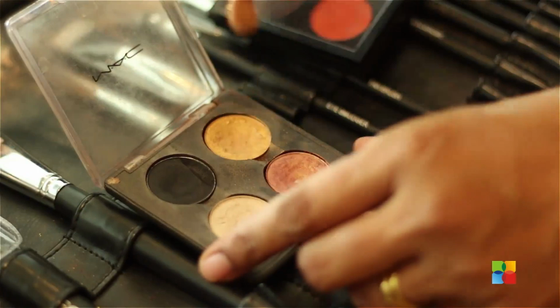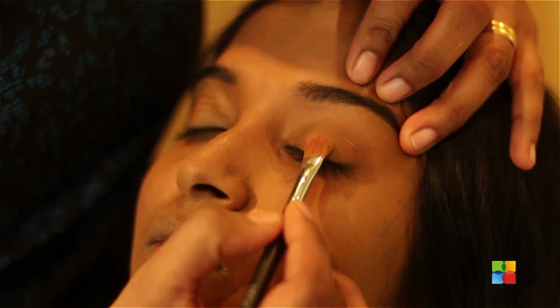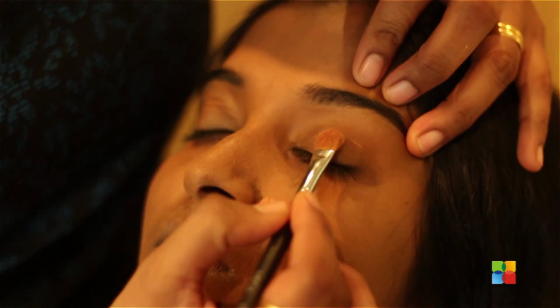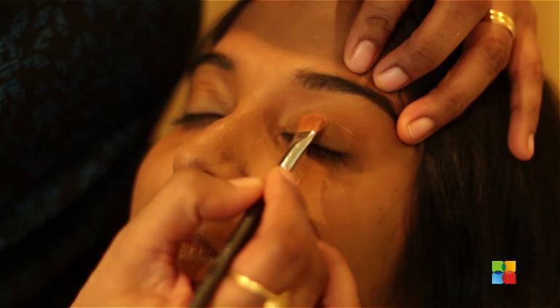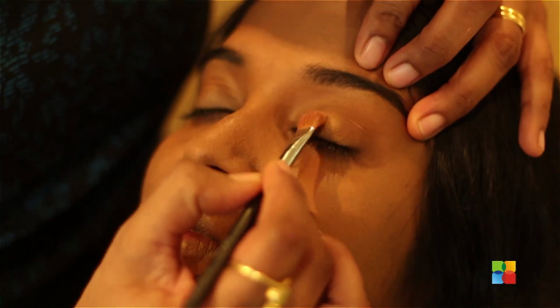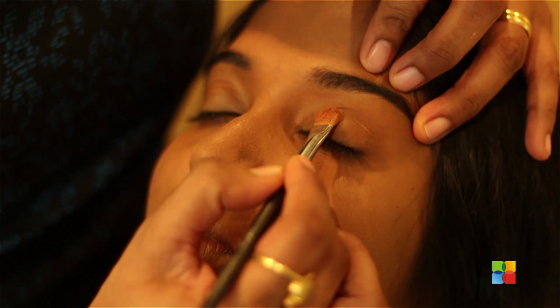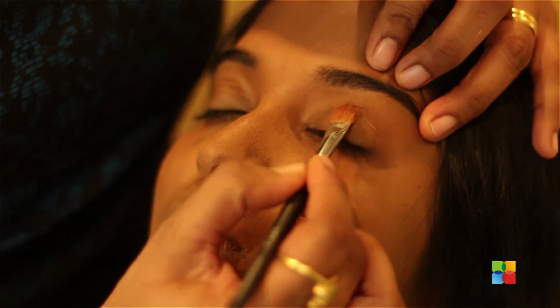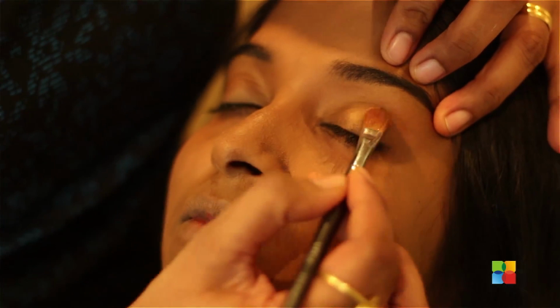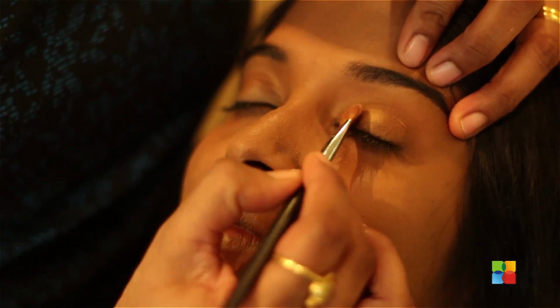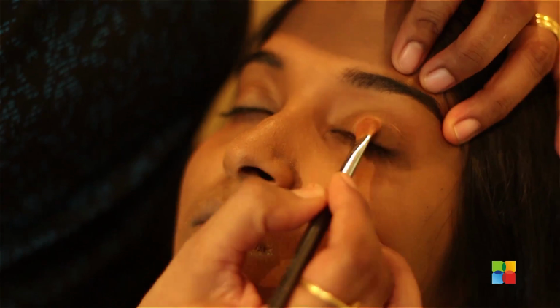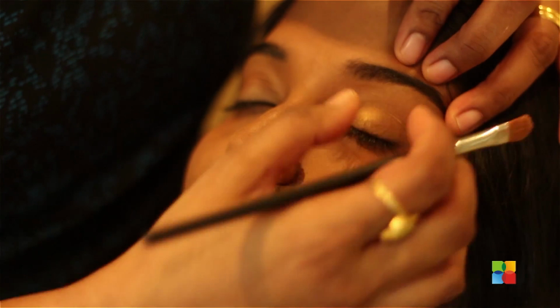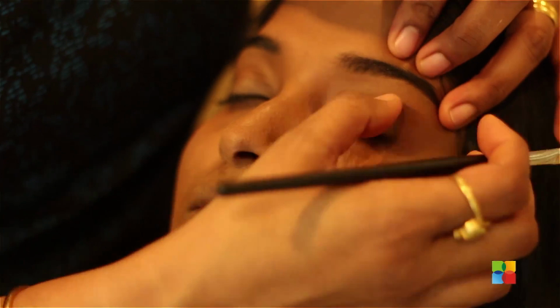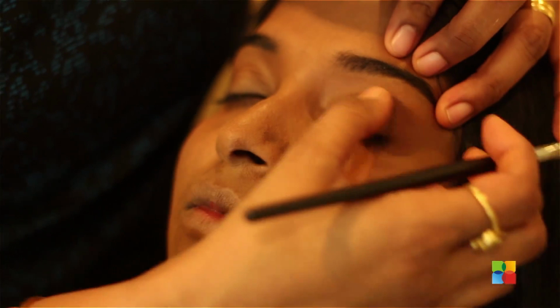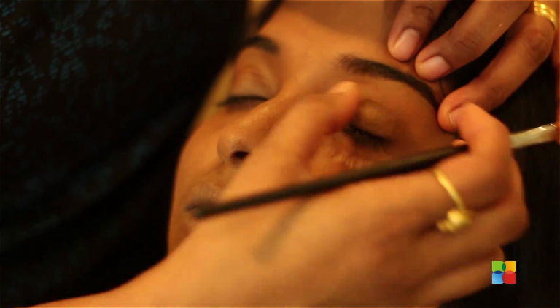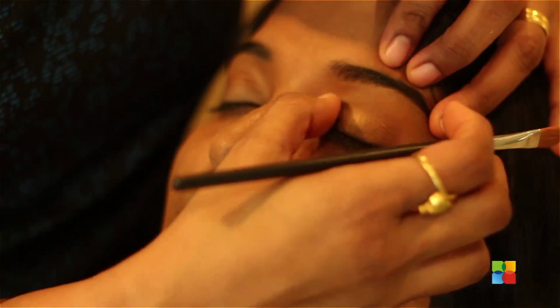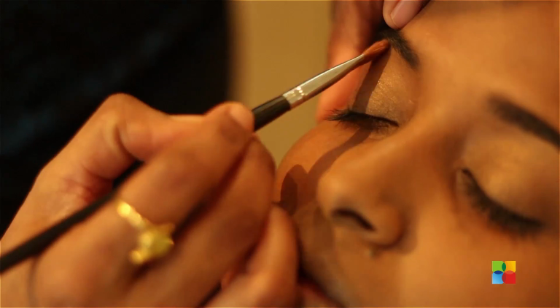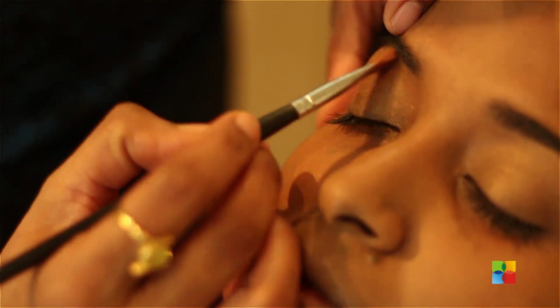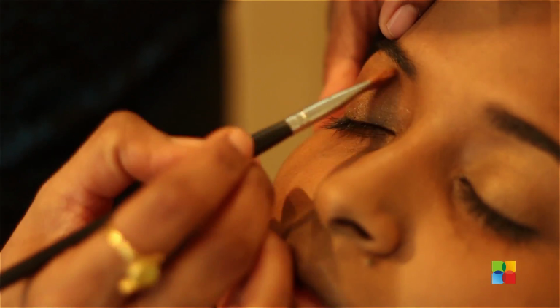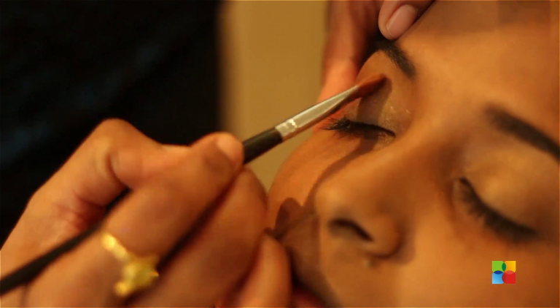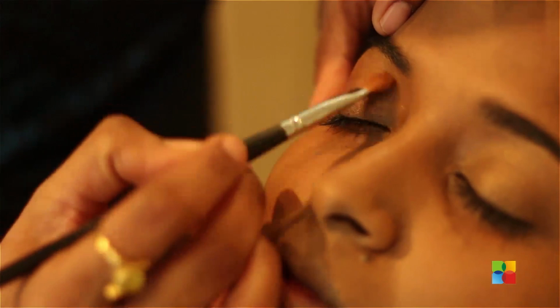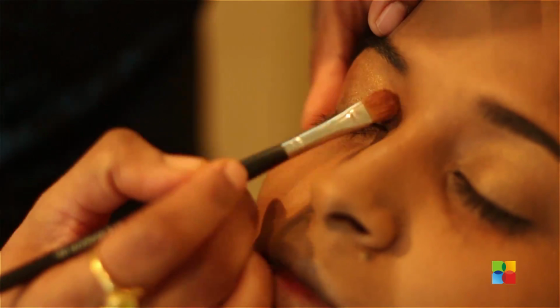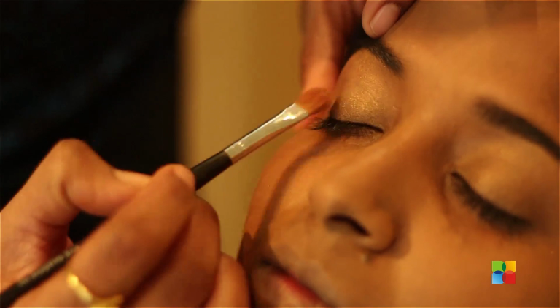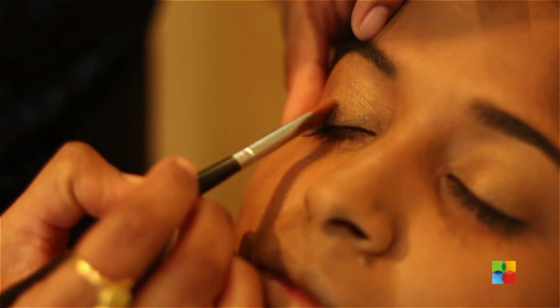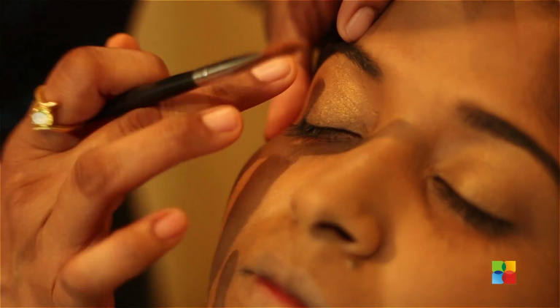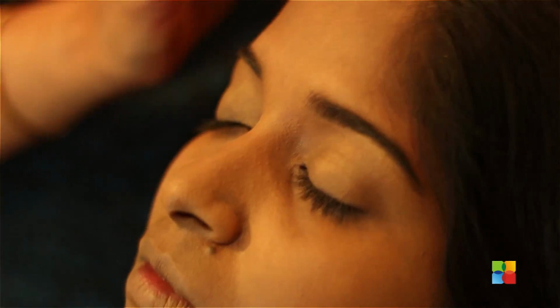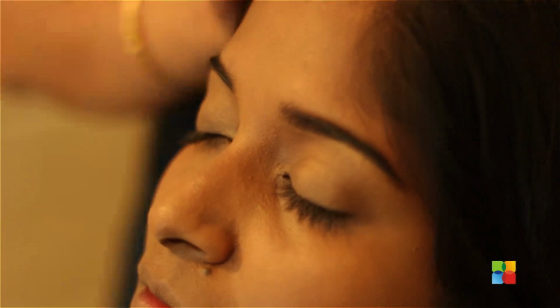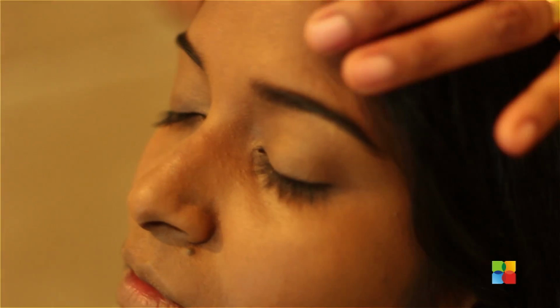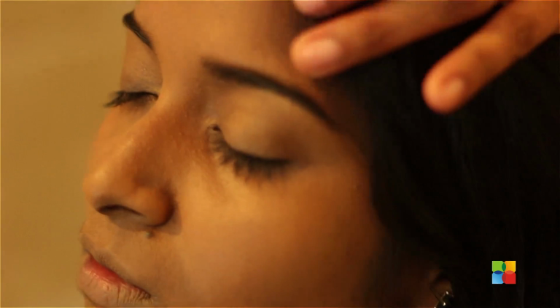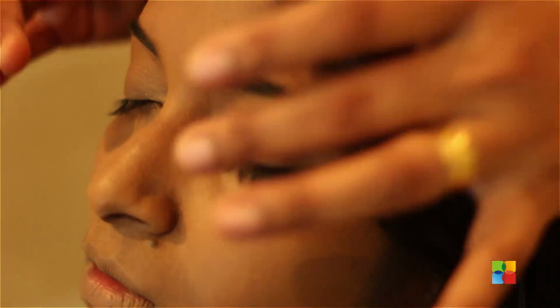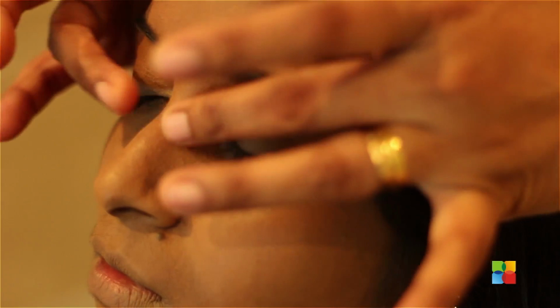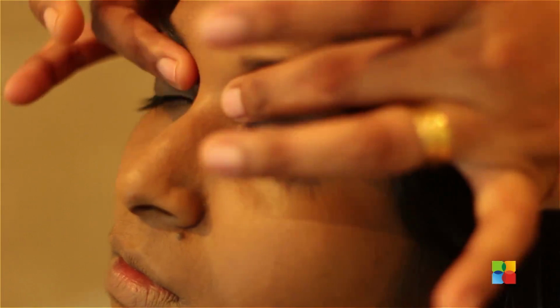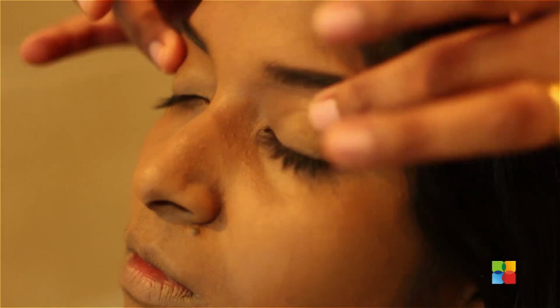So I am starting off with the eyebrow definition. Applying a nude colour eyeshadow. Finished with nude eyes using very minimum makeup.